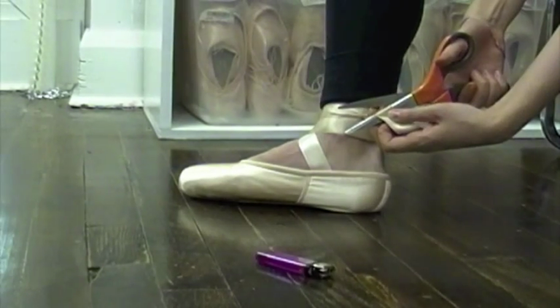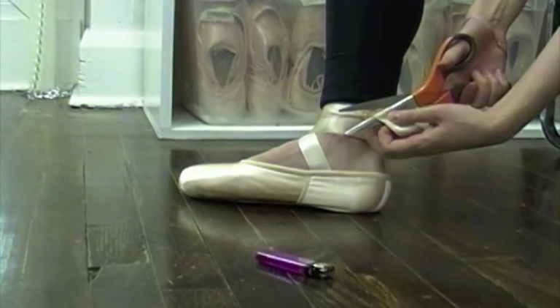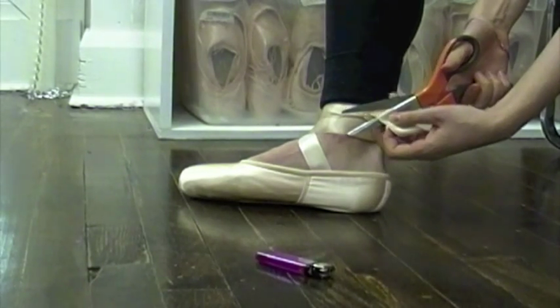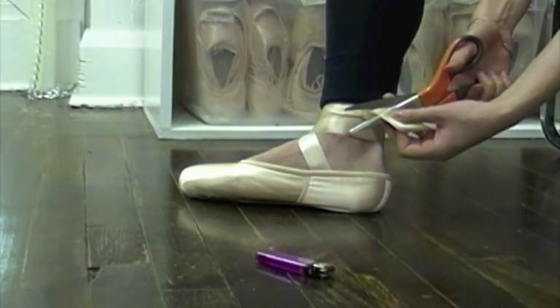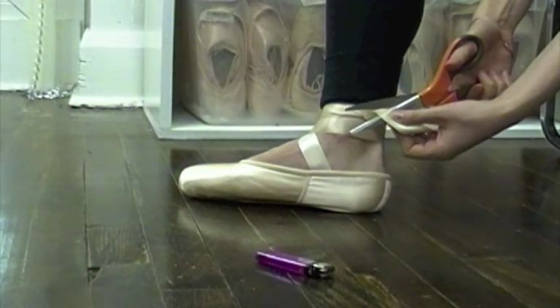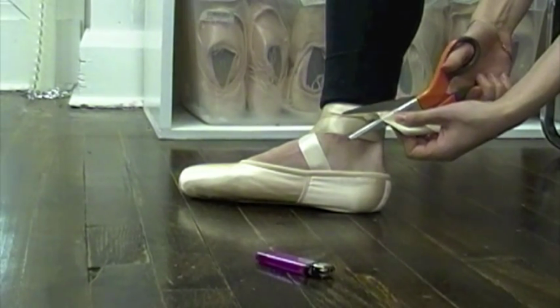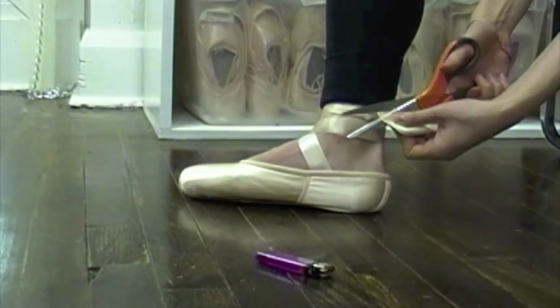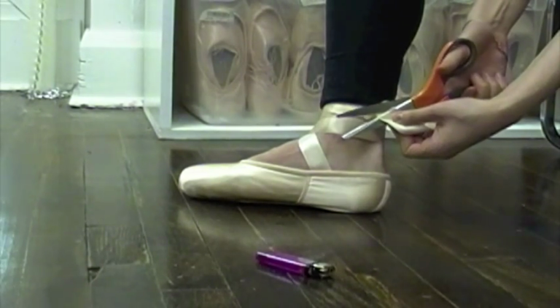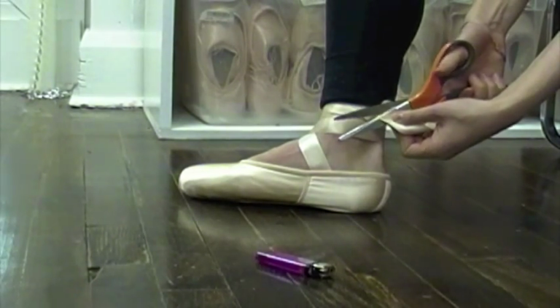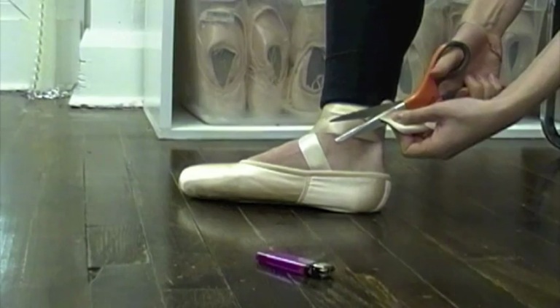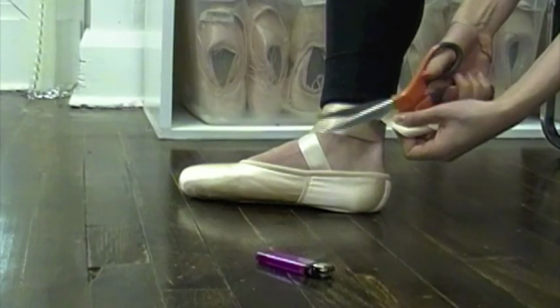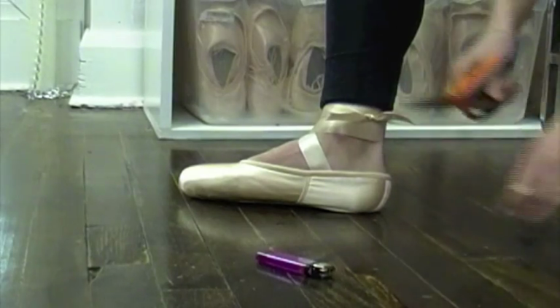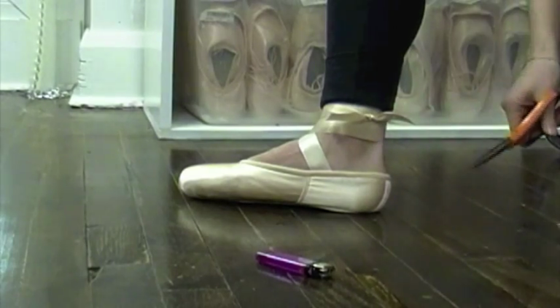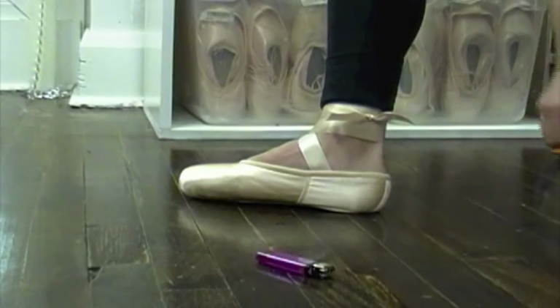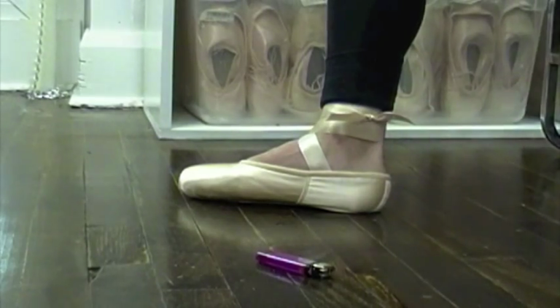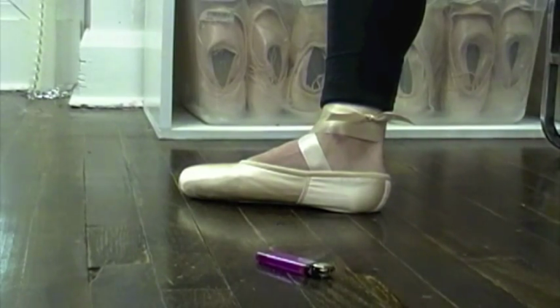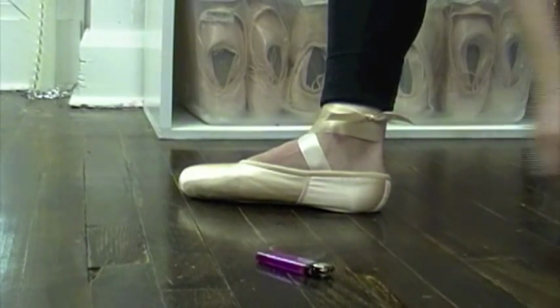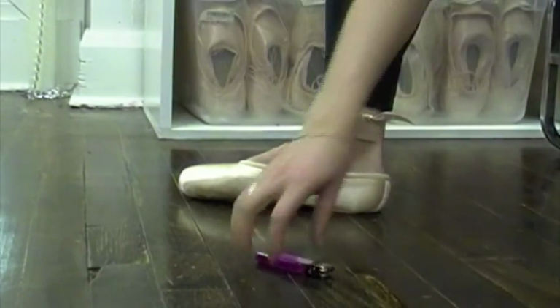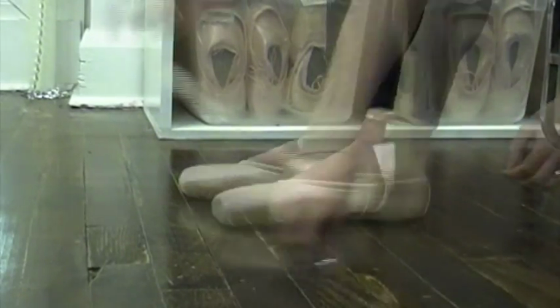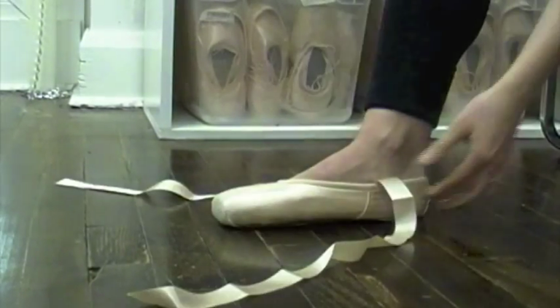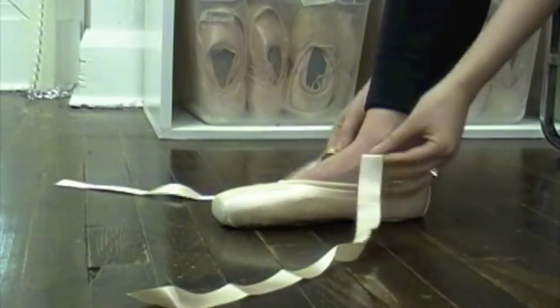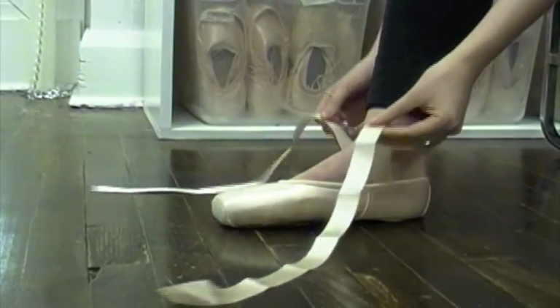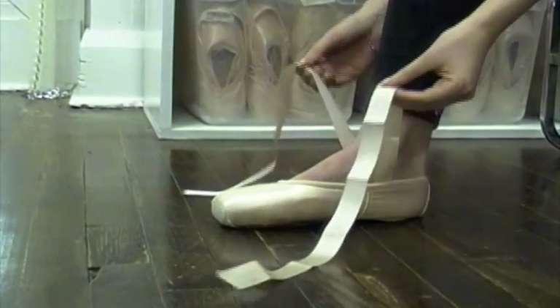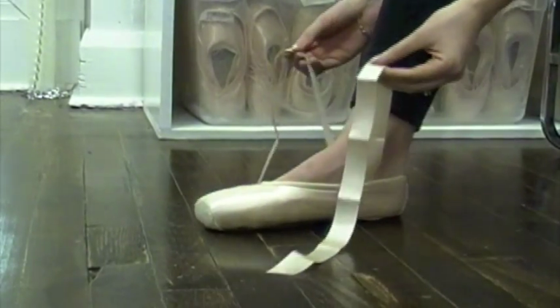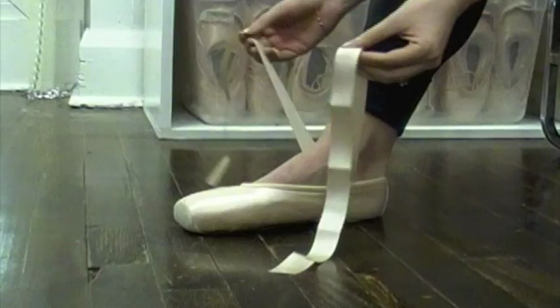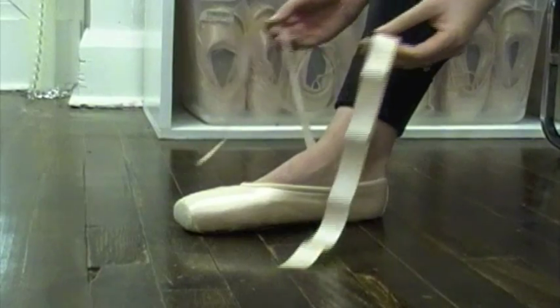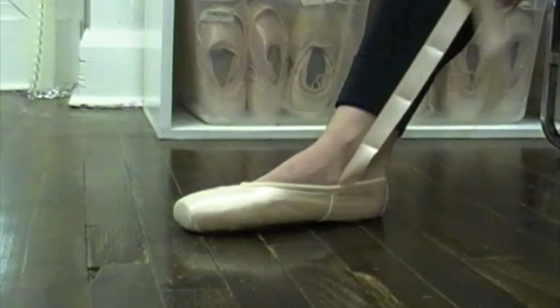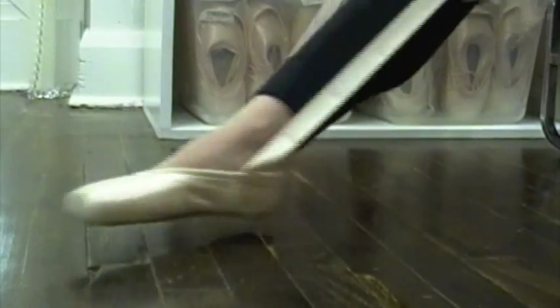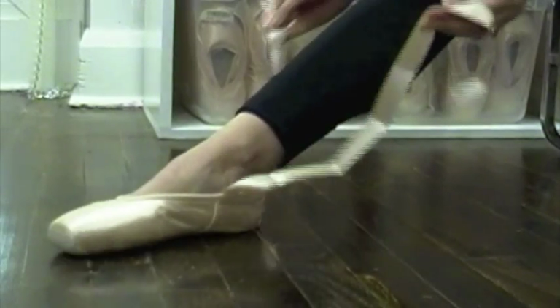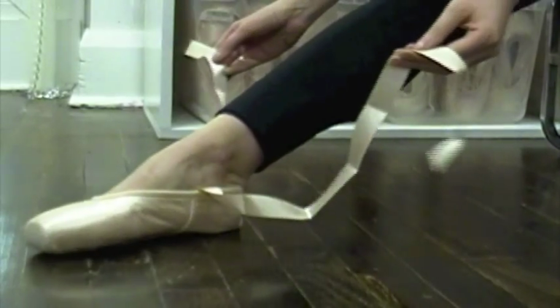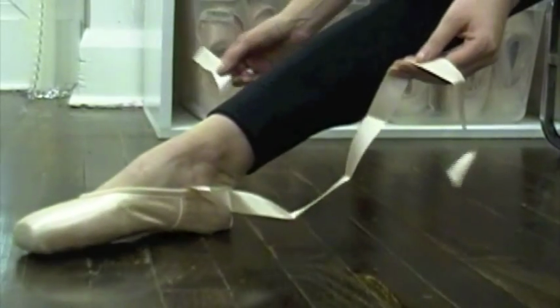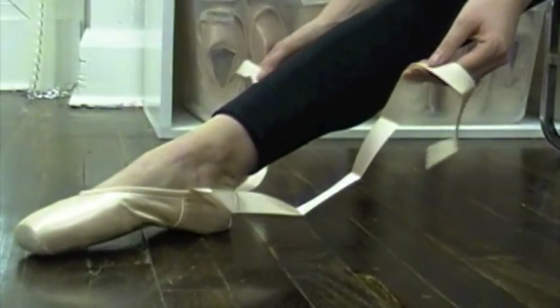Trim your ribbon about an inch and a half away from the knot. You'll want to use the lighter again to melt the new edges. Don't worry that the ribbons aren't the same length anymore — they are how they're supposed to be.